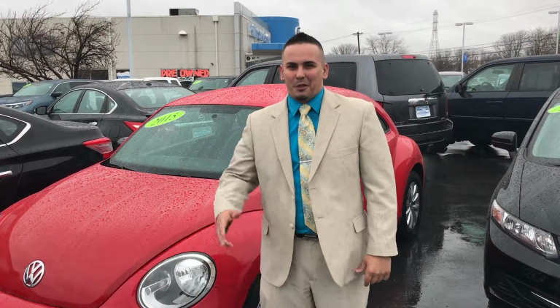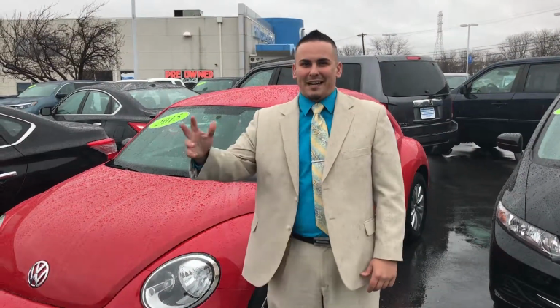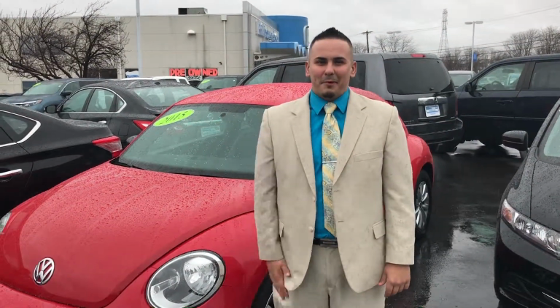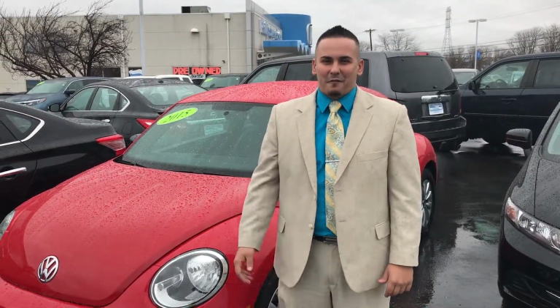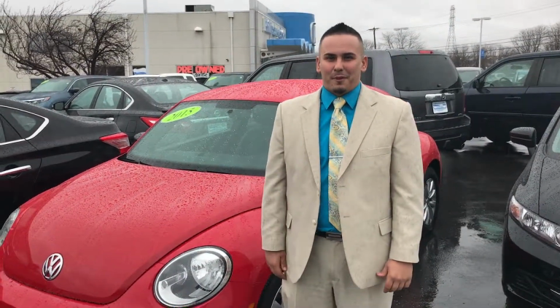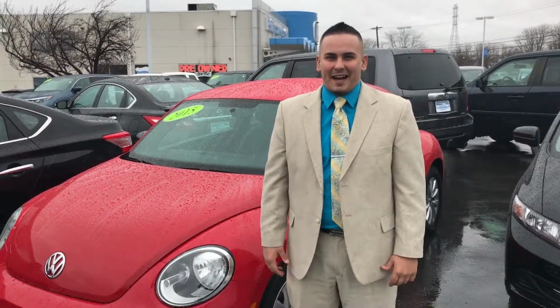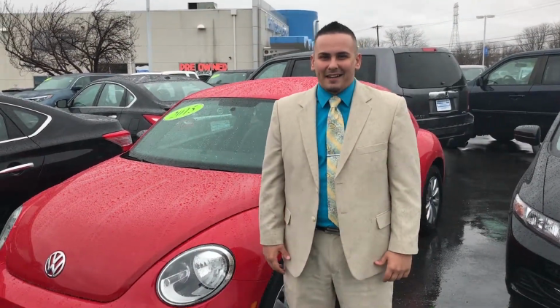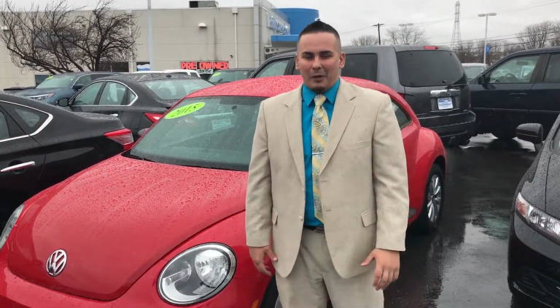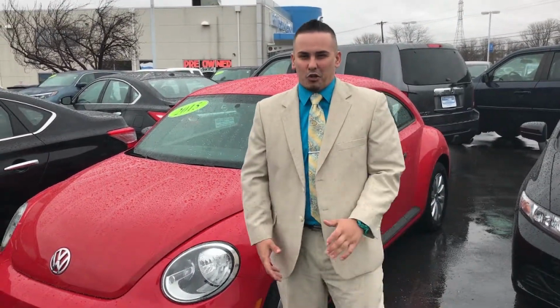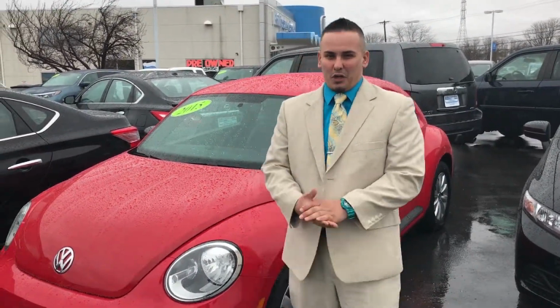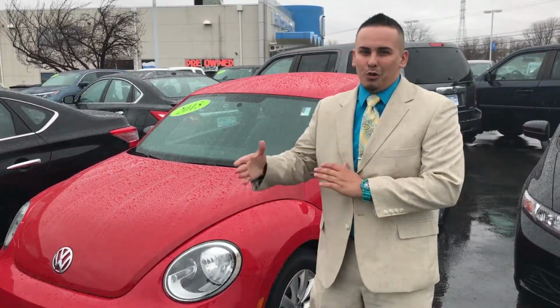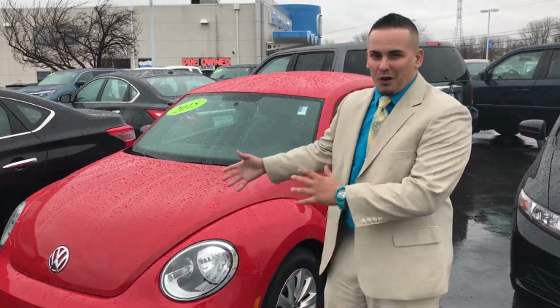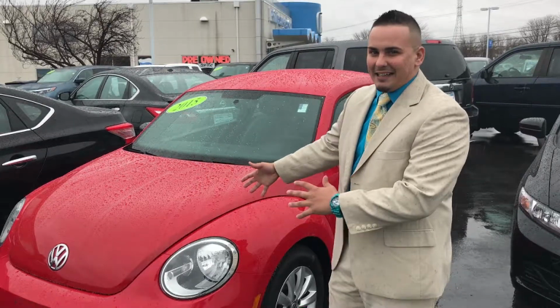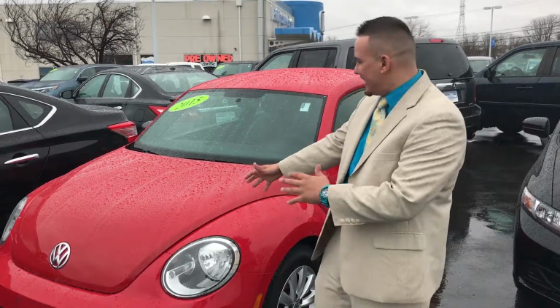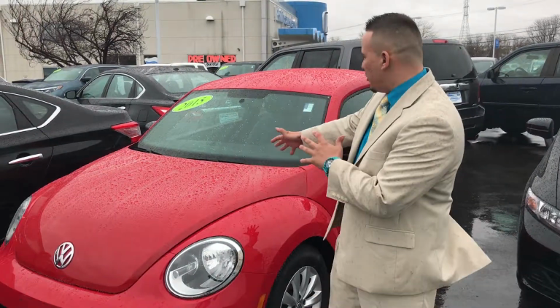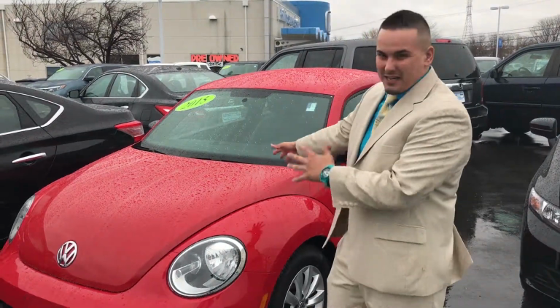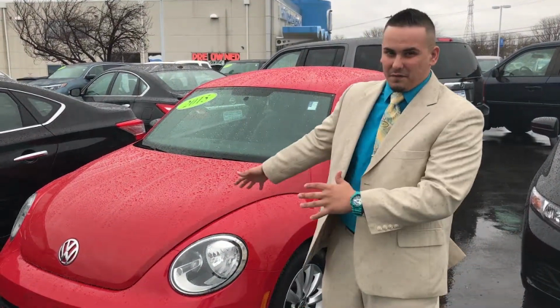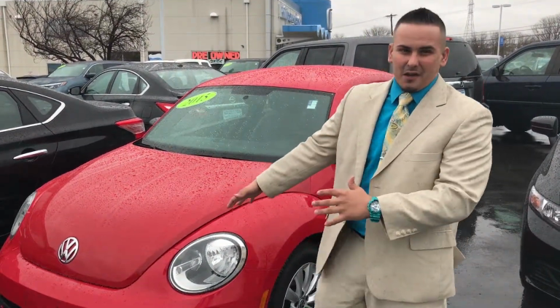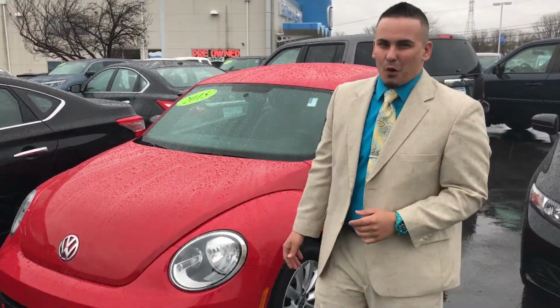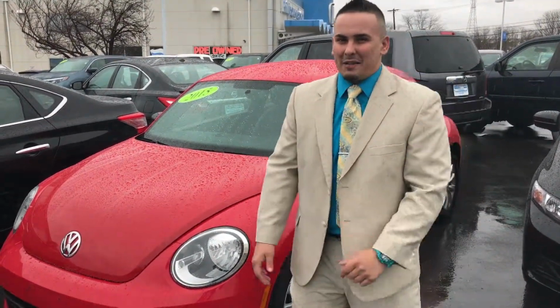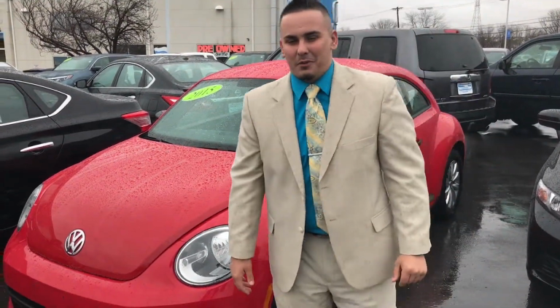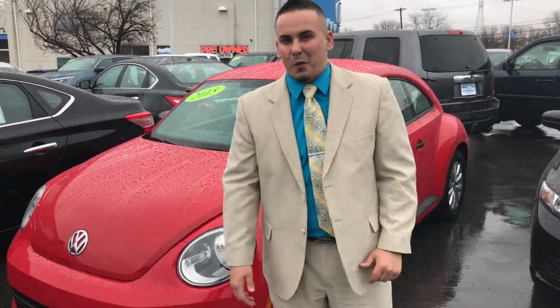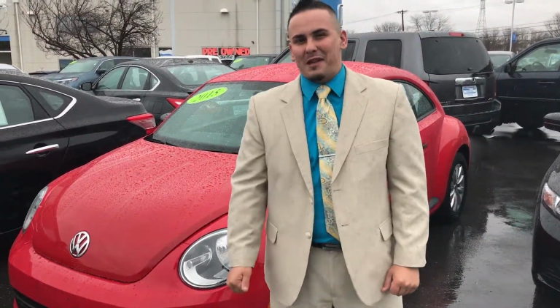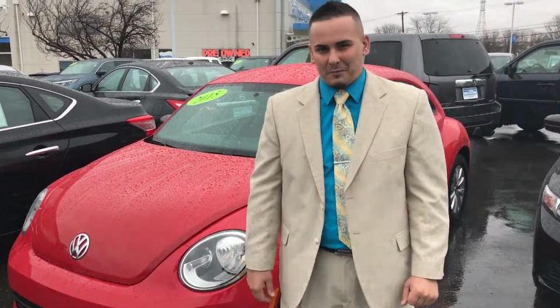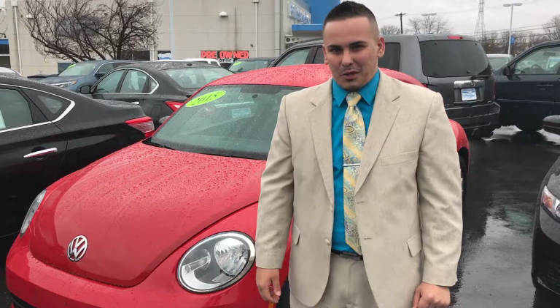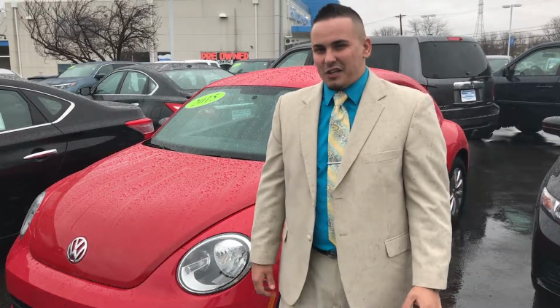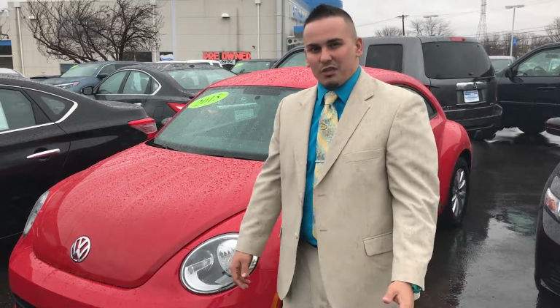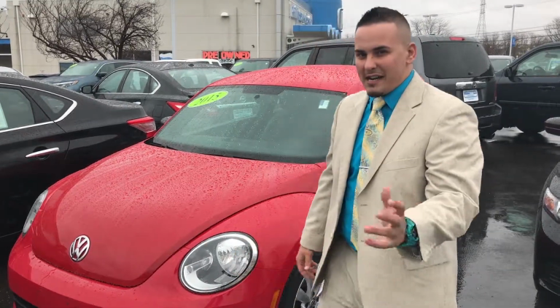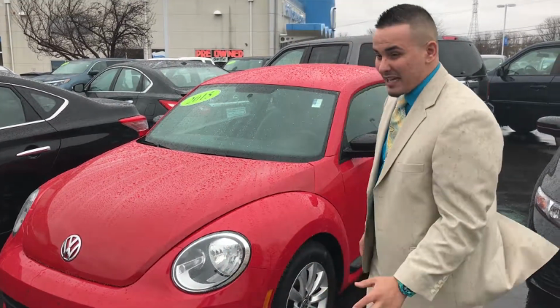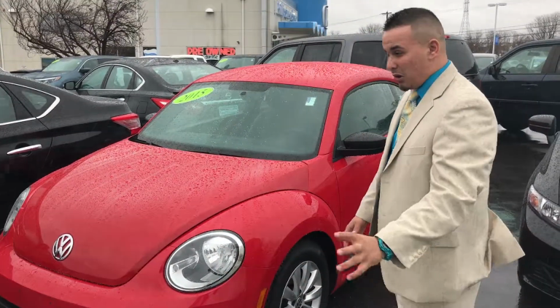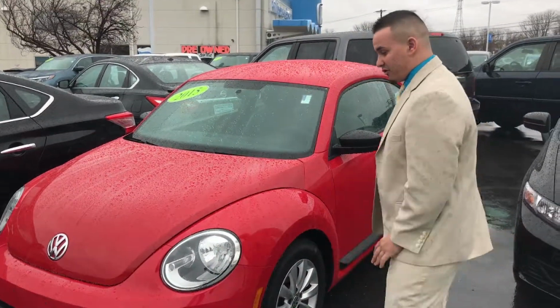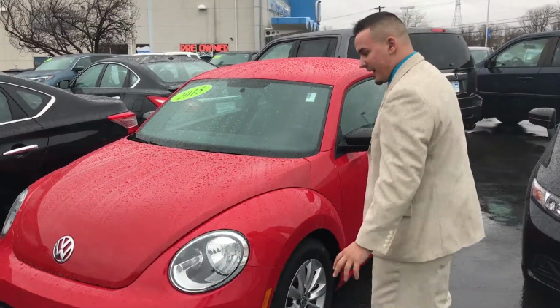What's up guys, this is Bill Half with Bill's Burgies and Honda. I wanted to show you one of the jewels on our lot. This is a 2015 Volkswagen Beetle with only 43,000 miles on it. Just got traded in — some nice little old lady traded it in.